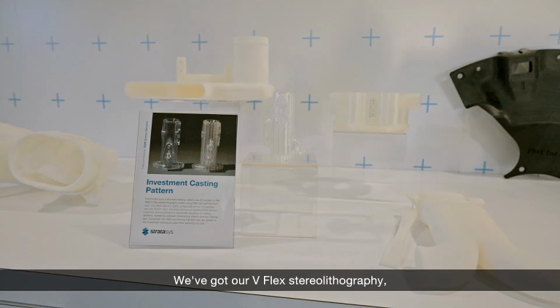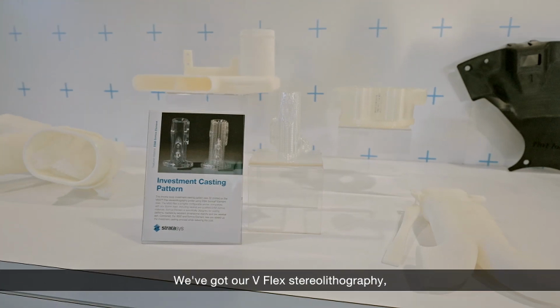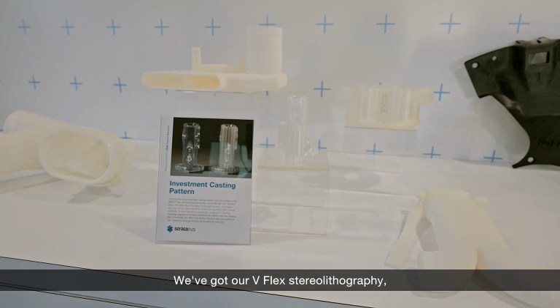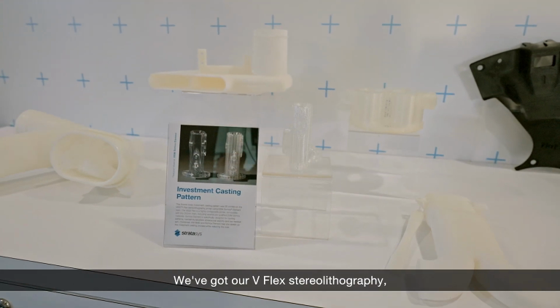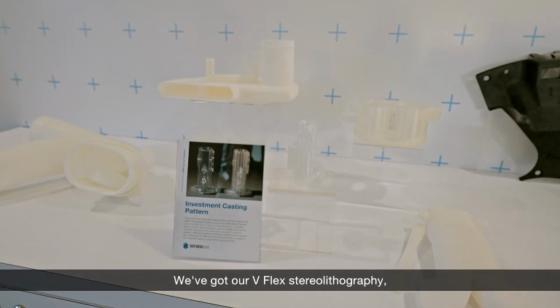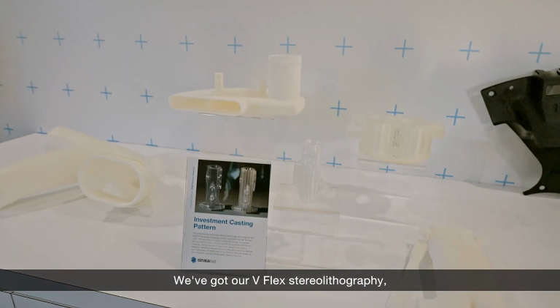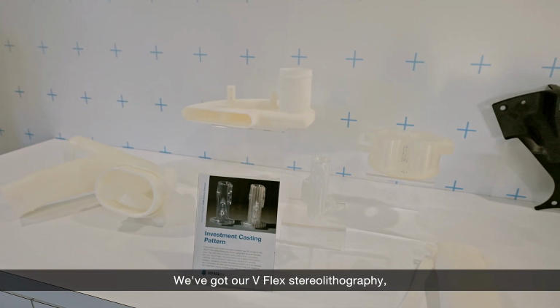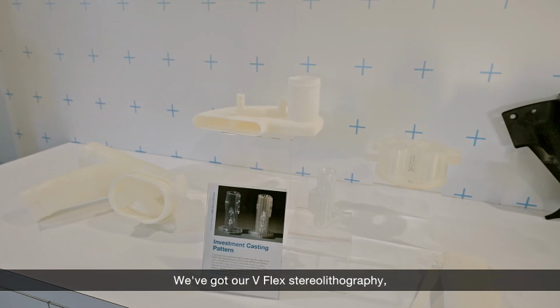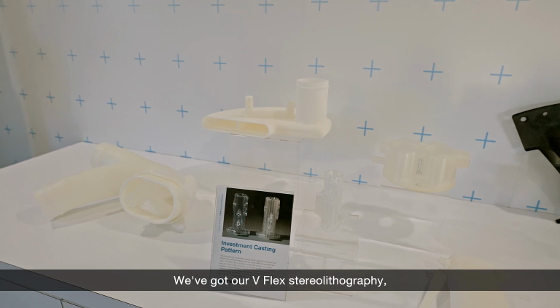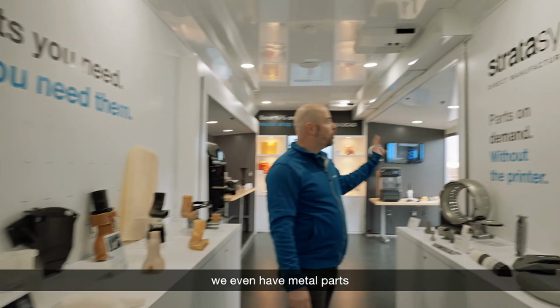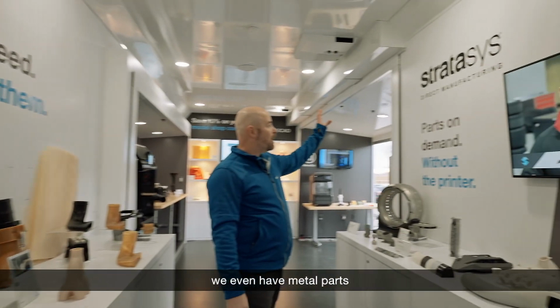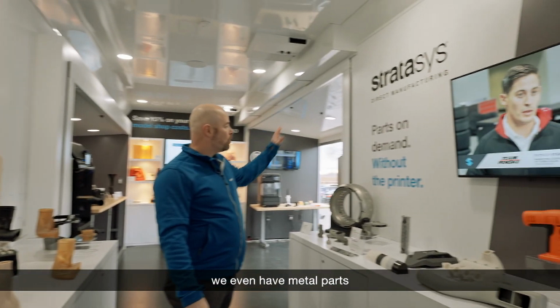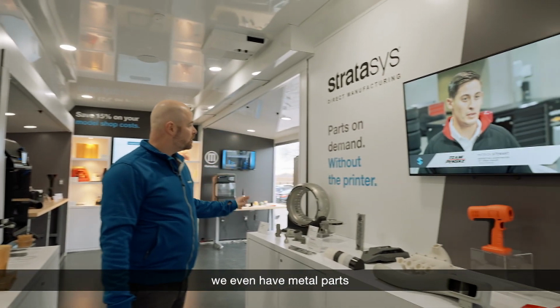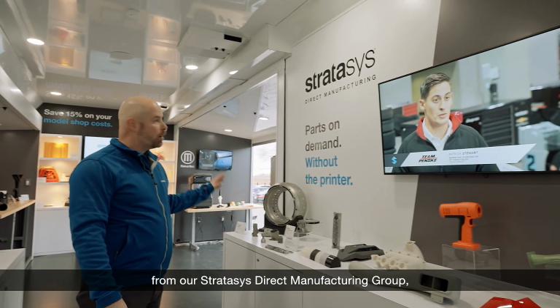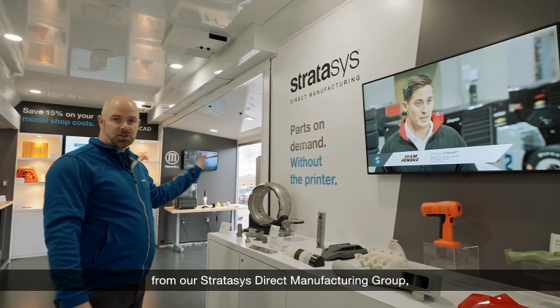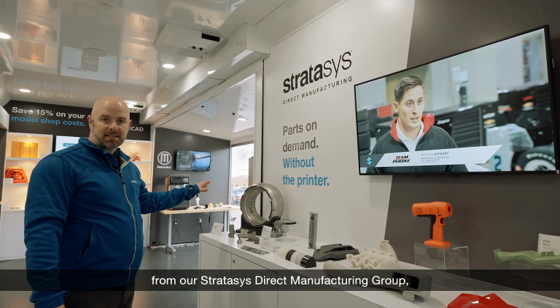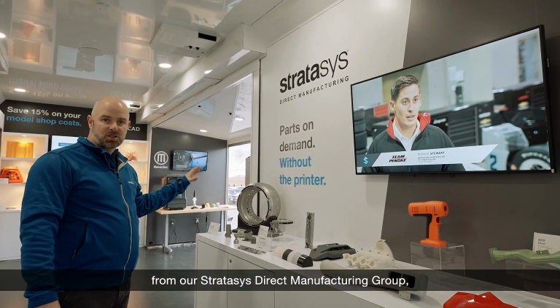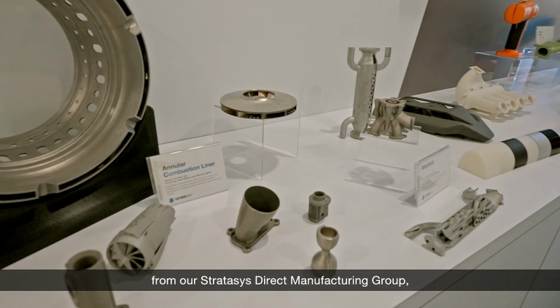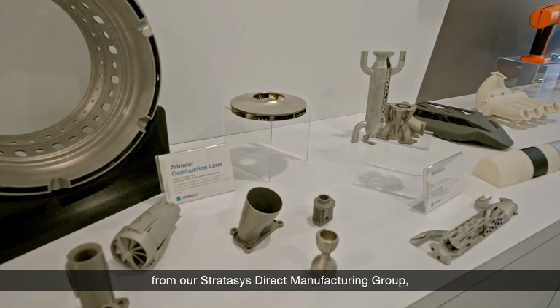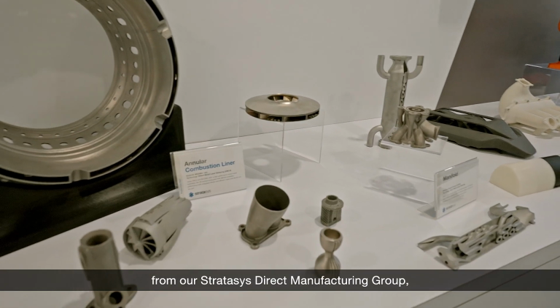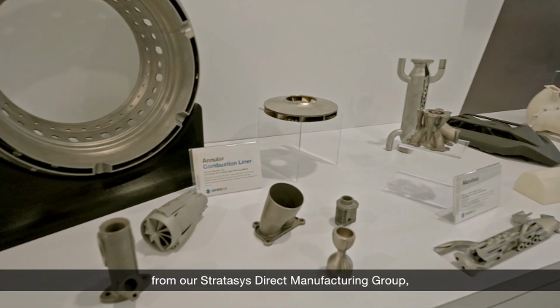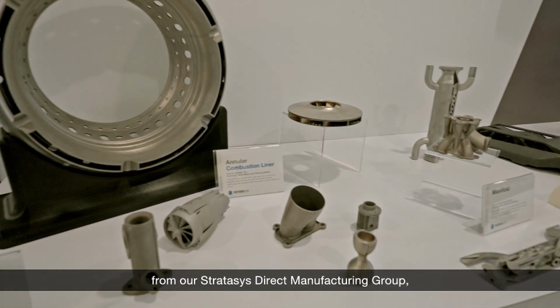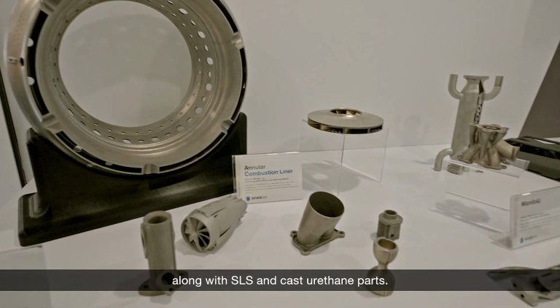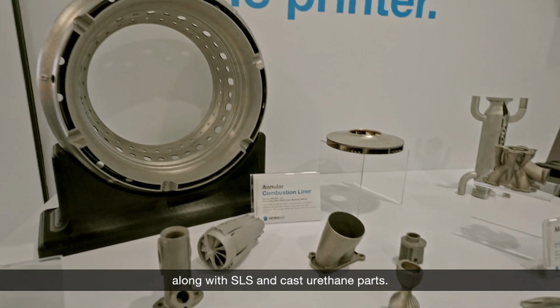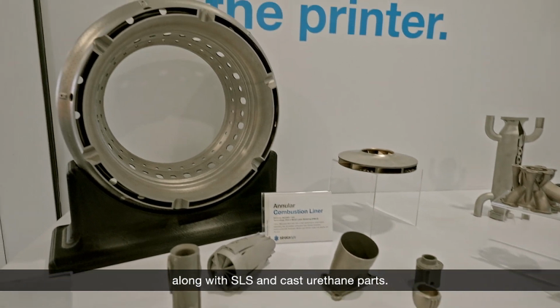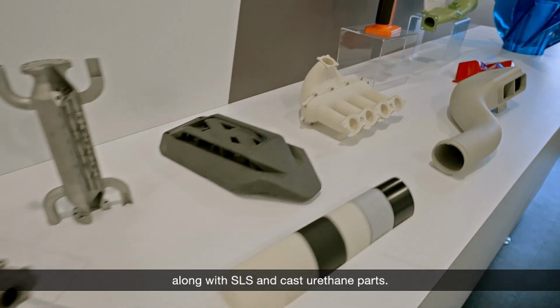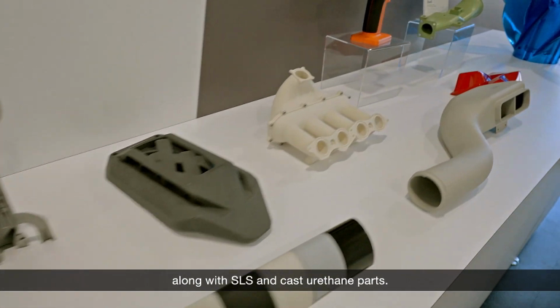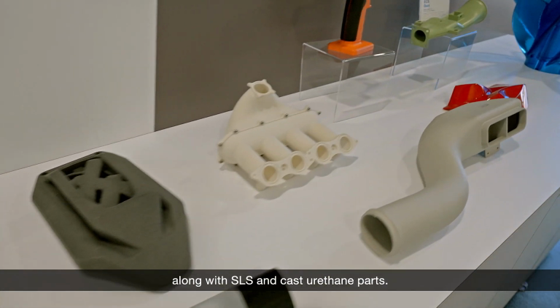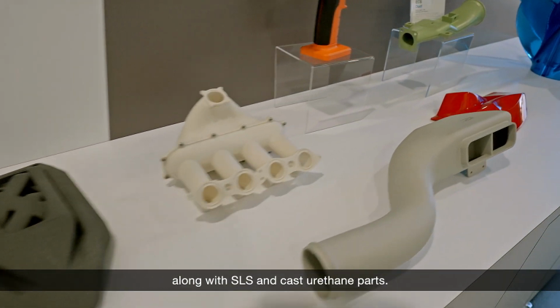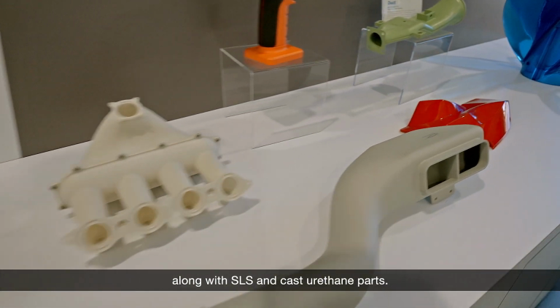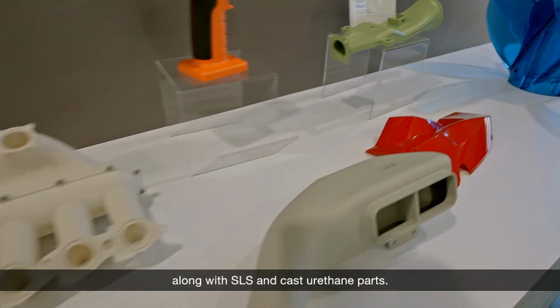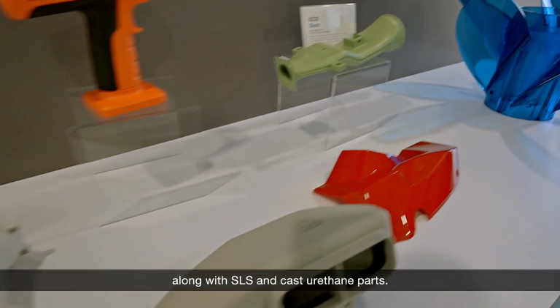We've got our V-Flex stereolithography, metal parts from our Stratasys Direct Manufacturing group, along with SLS and cast urethane parts.